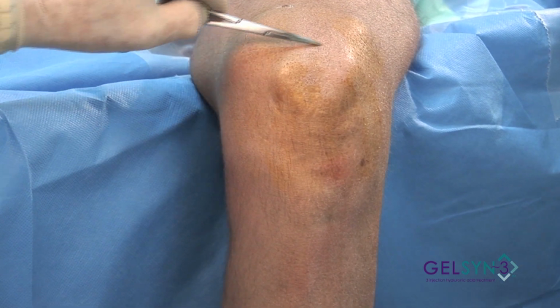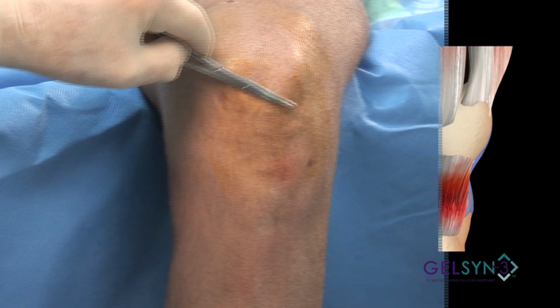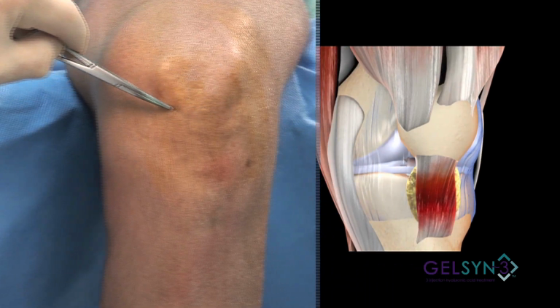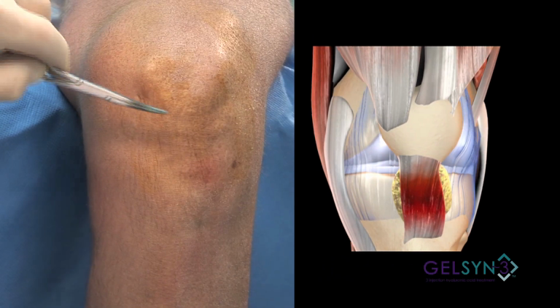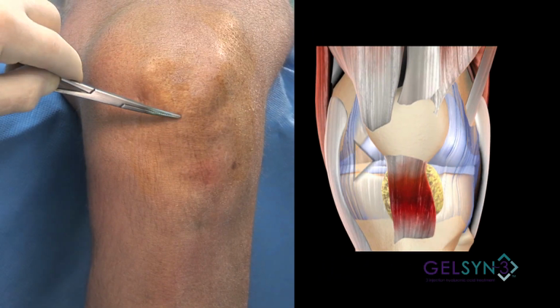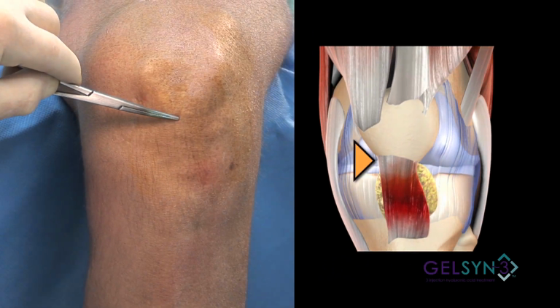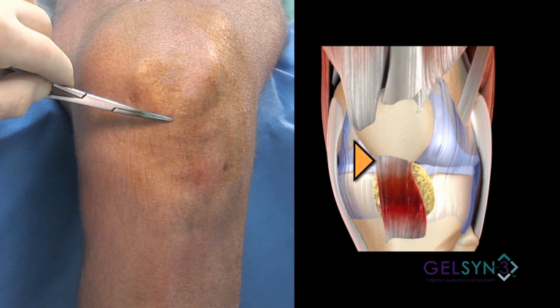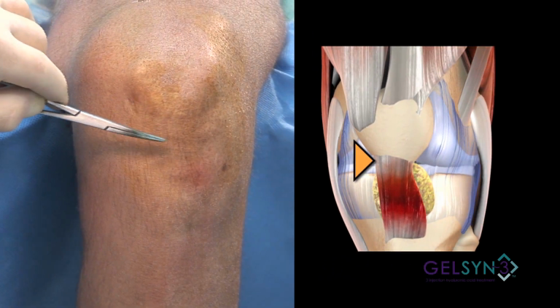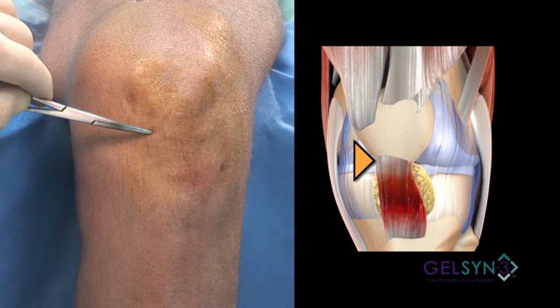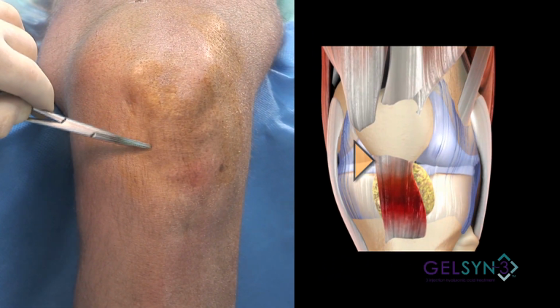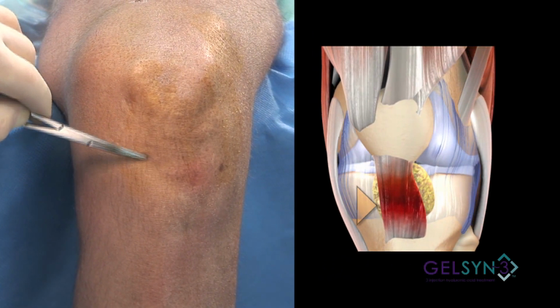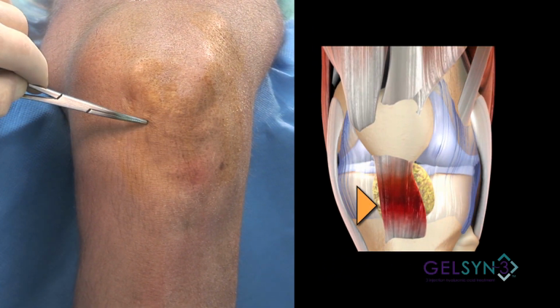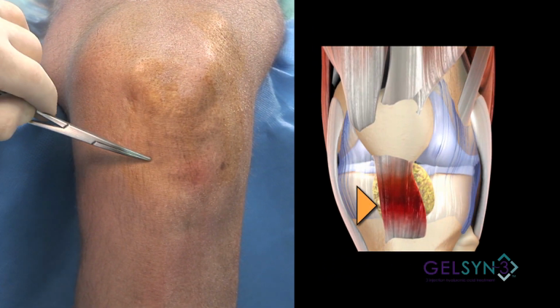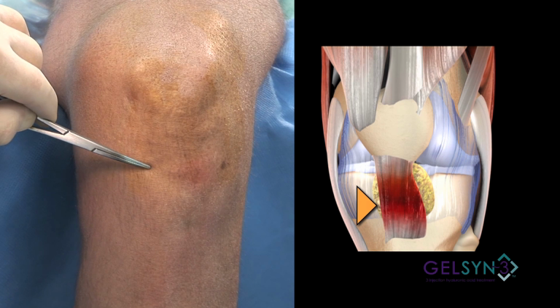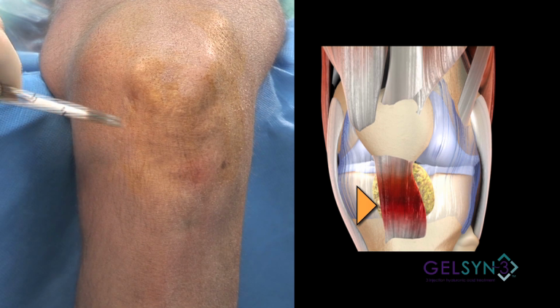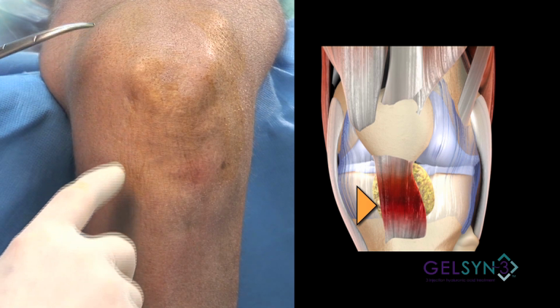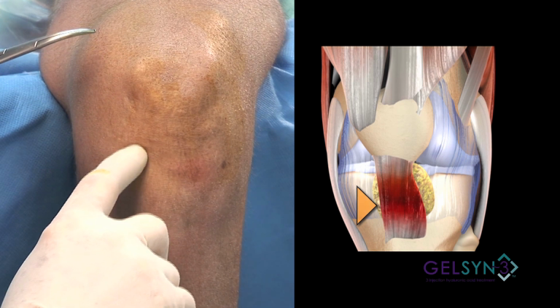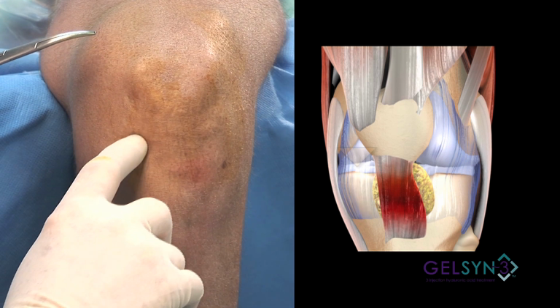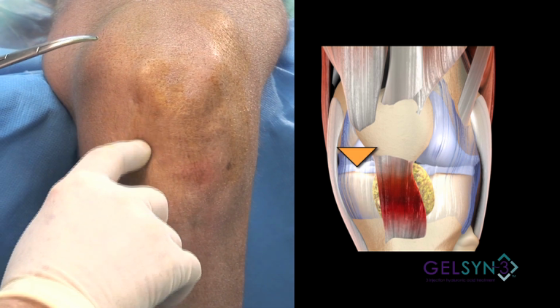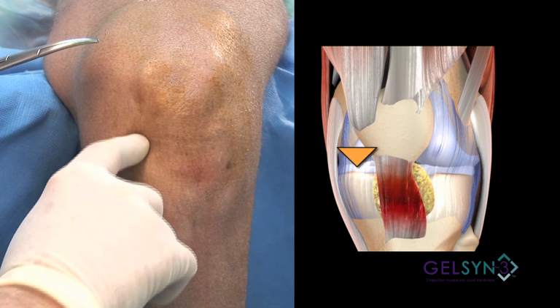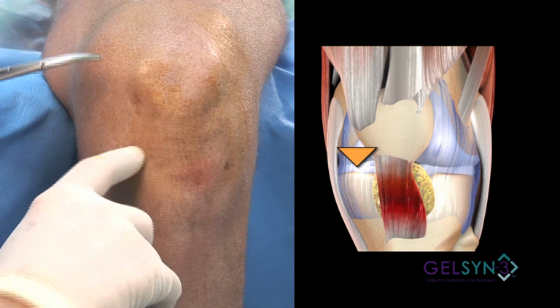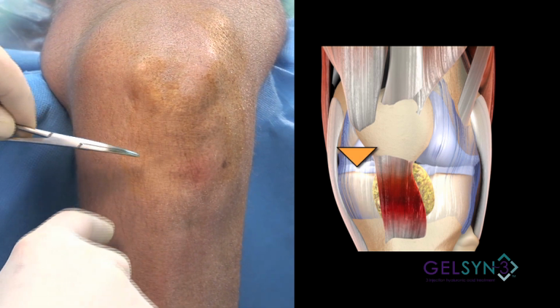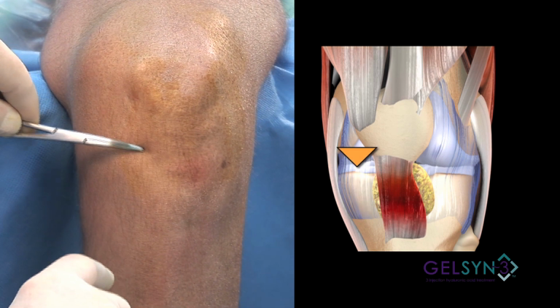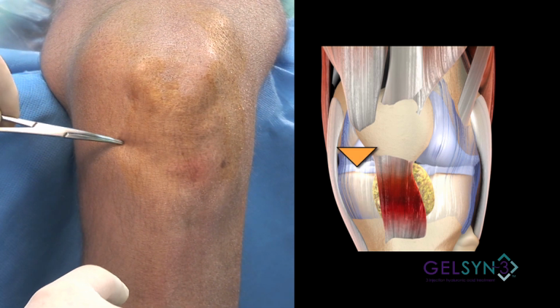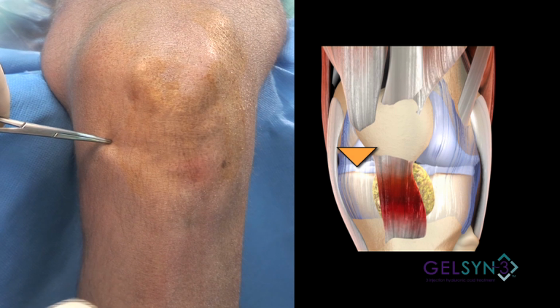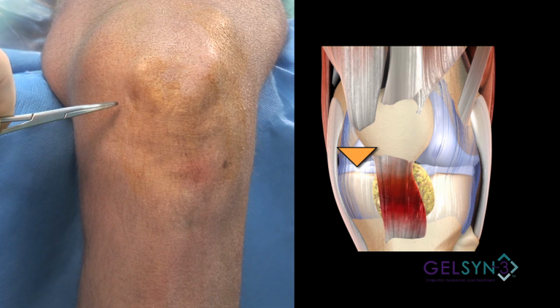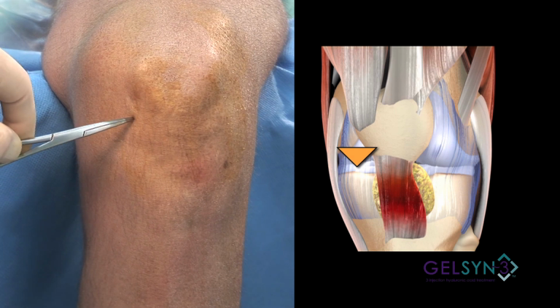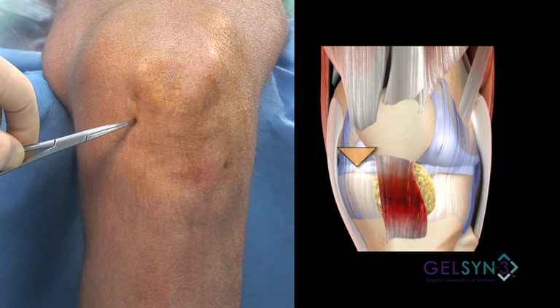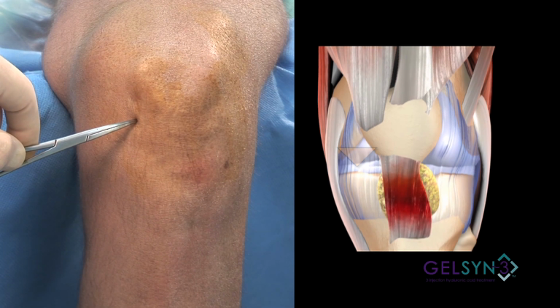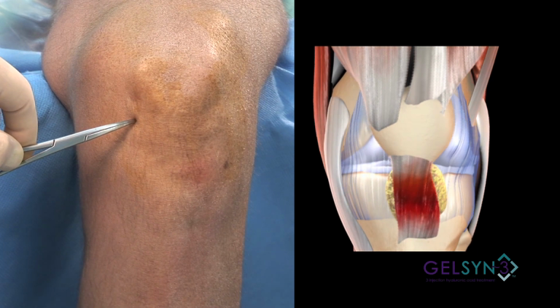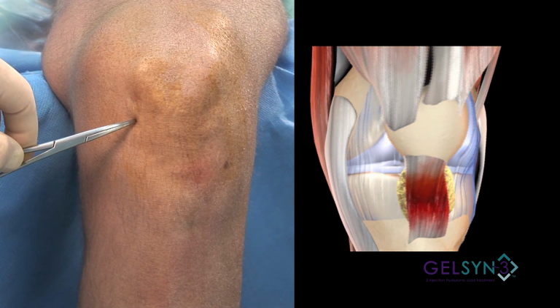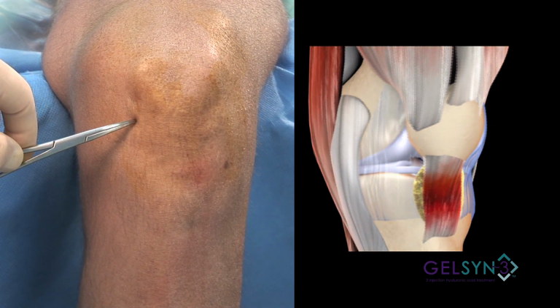Here's the patella and the inferior patellar pole. Now the medial border of the patellar tendon. We can palpate the upper margin of the tibia. And again we're going to aim for the intercondylar notch.